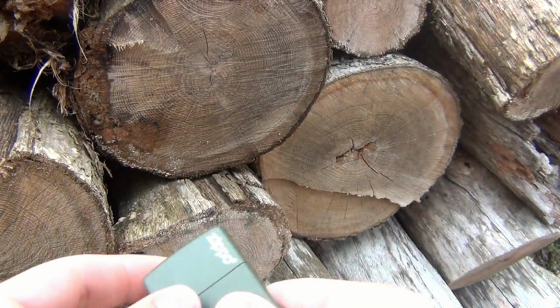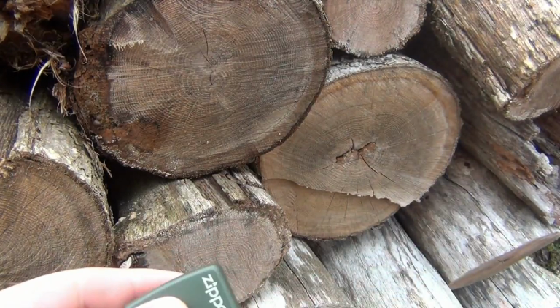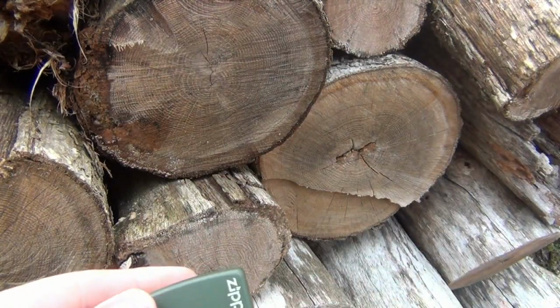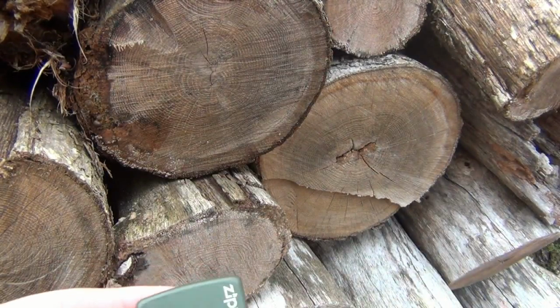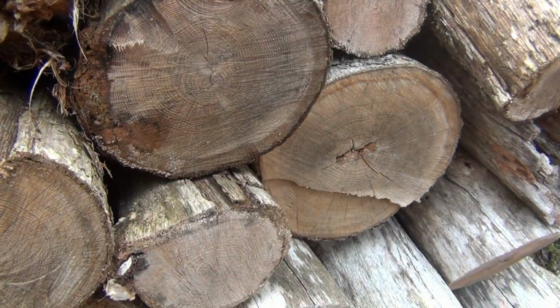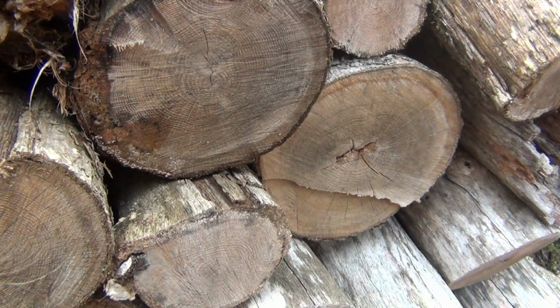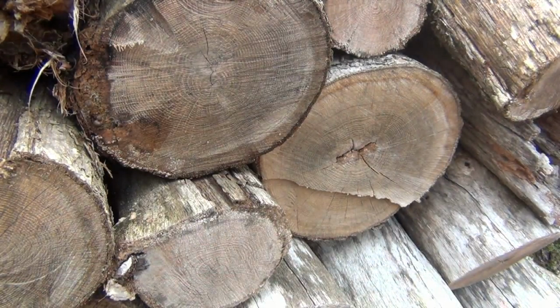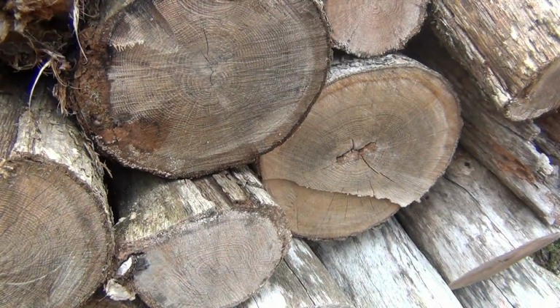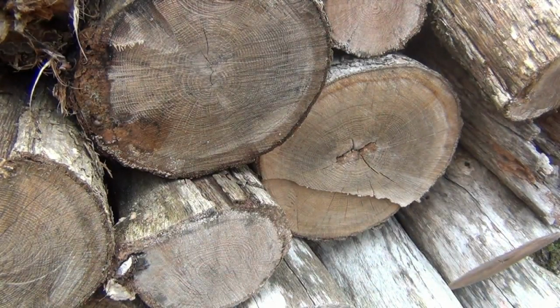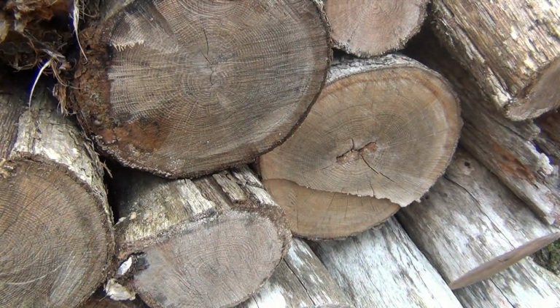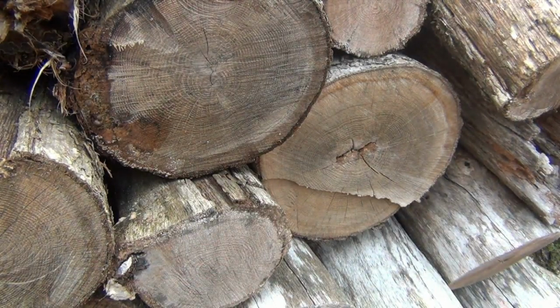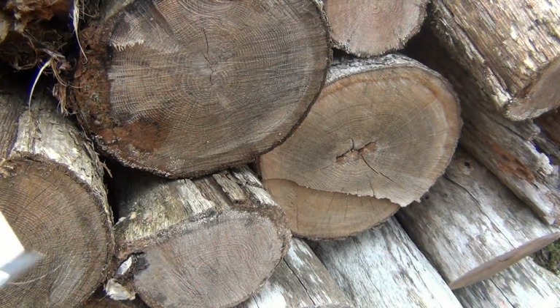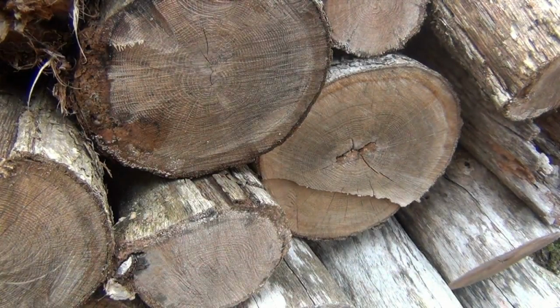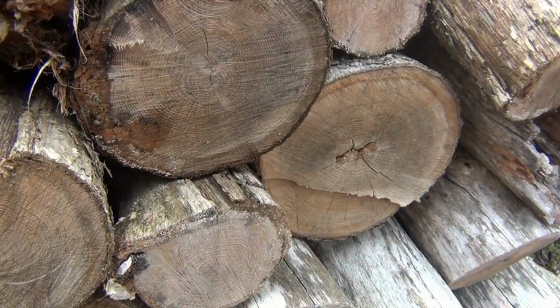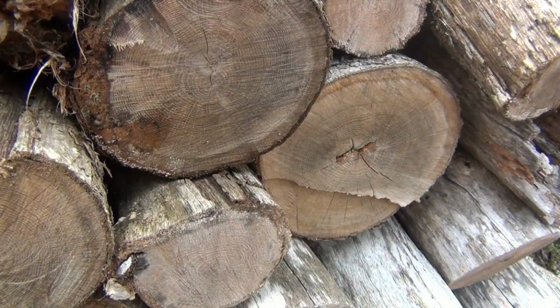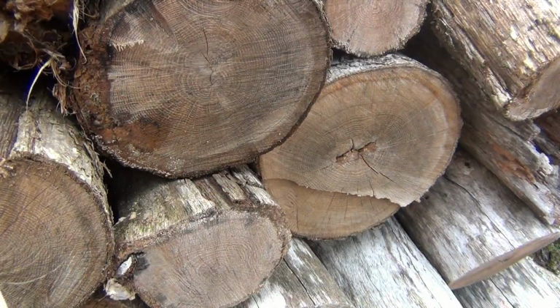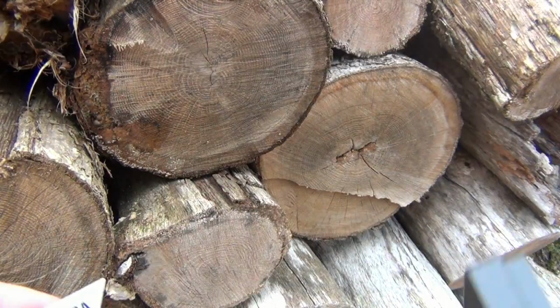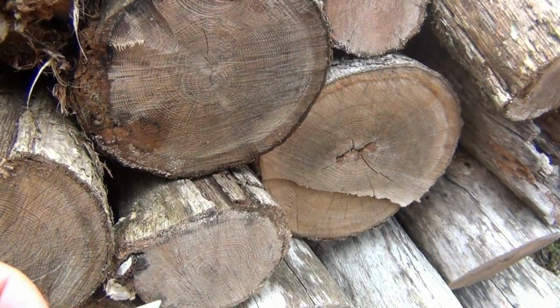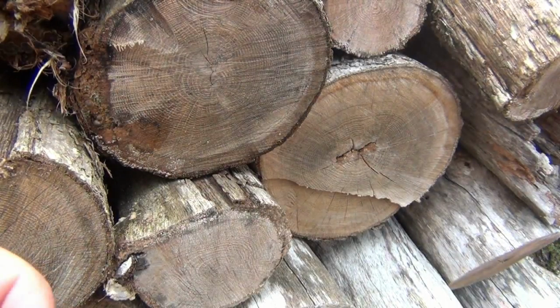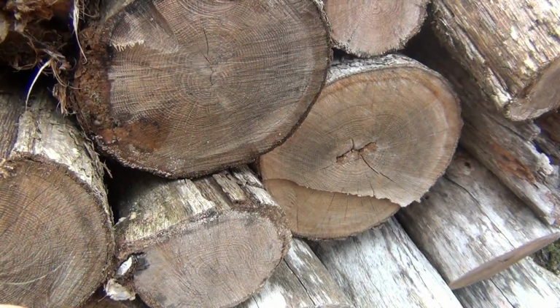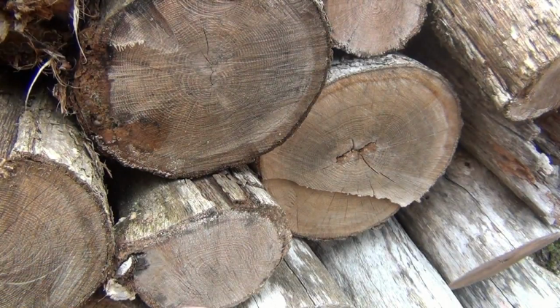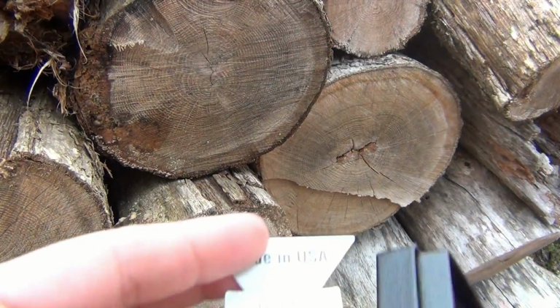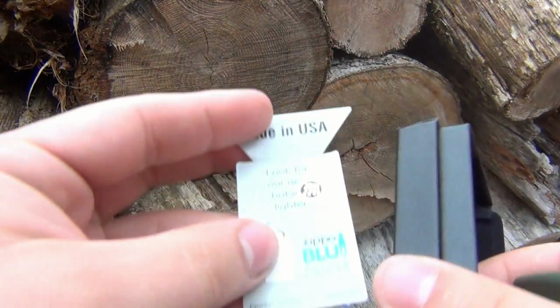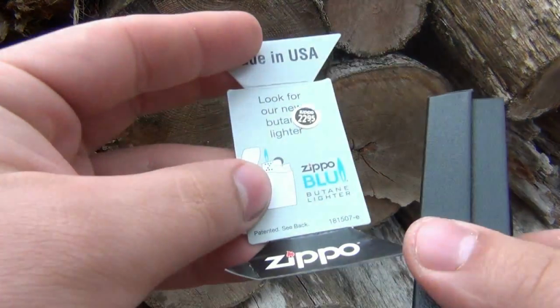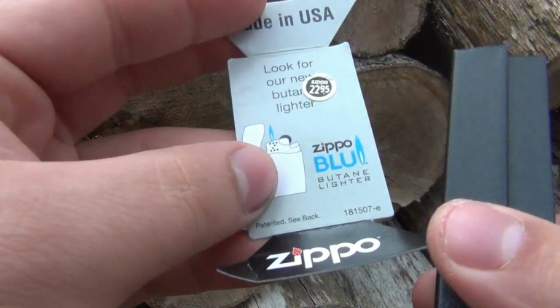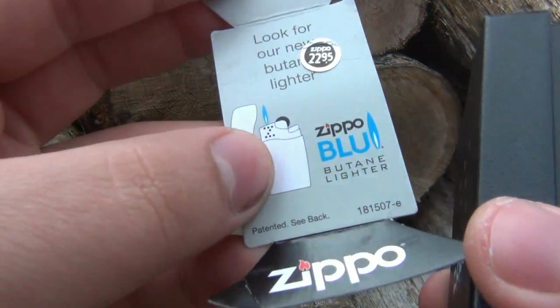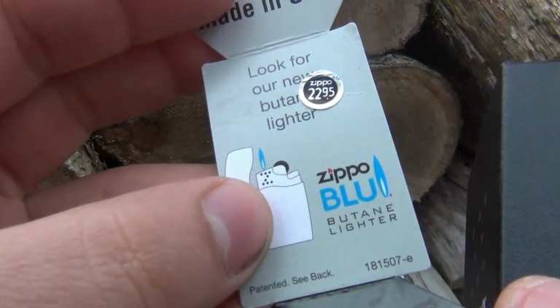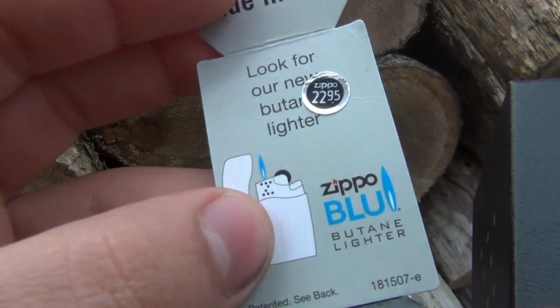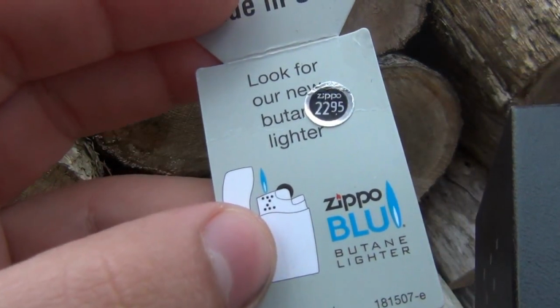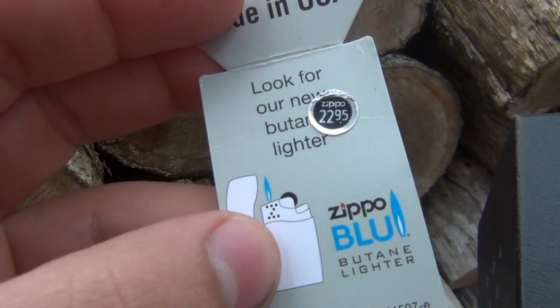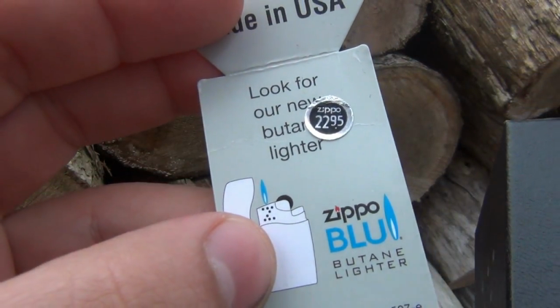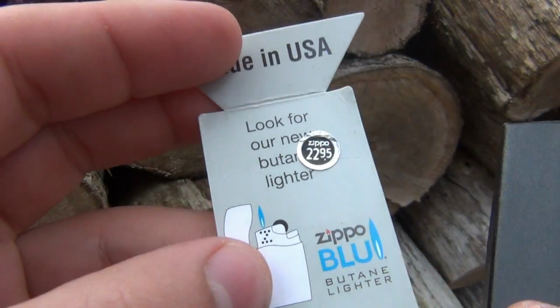Super windy - I just lost my packaging here. But the original price on this is $22.95.